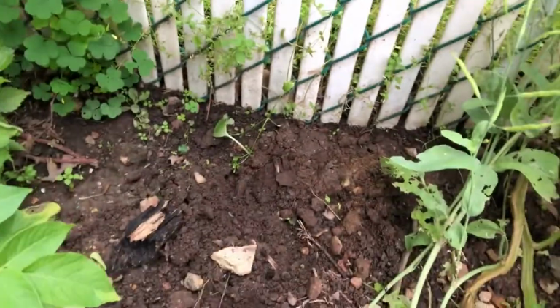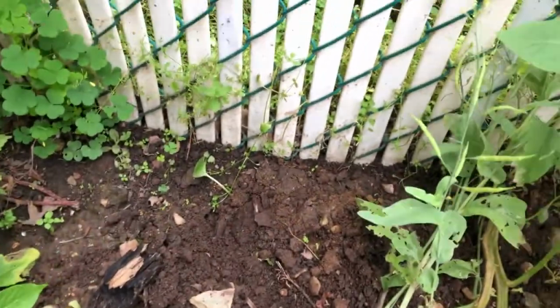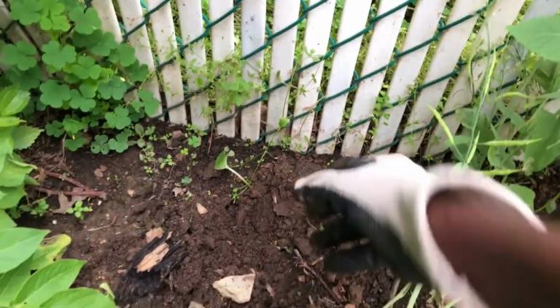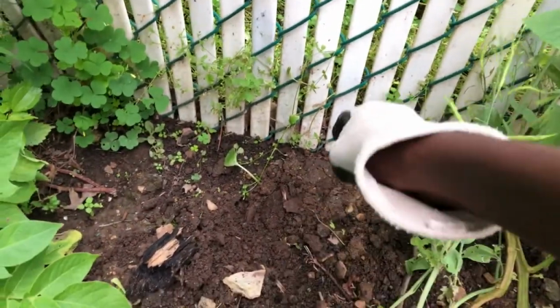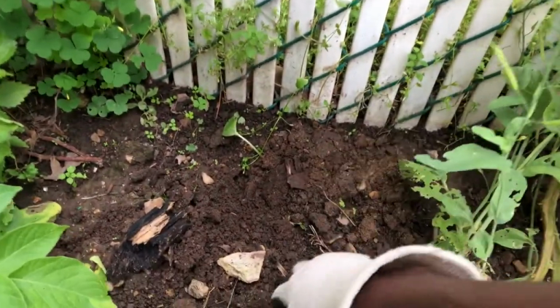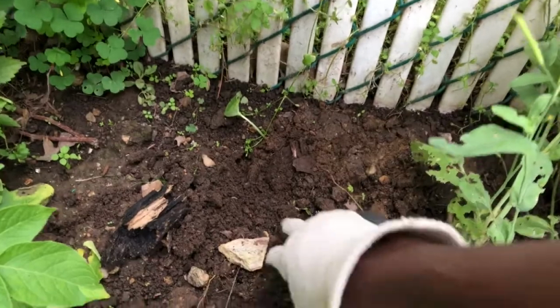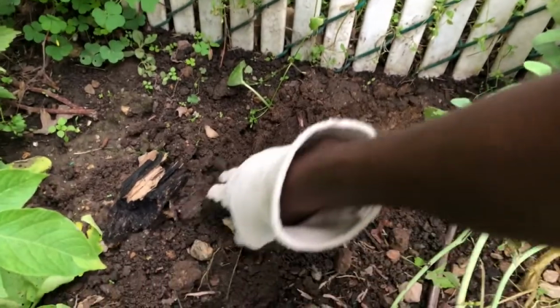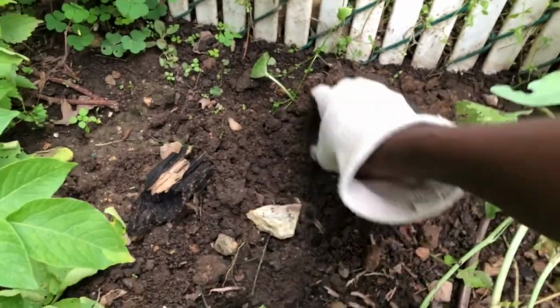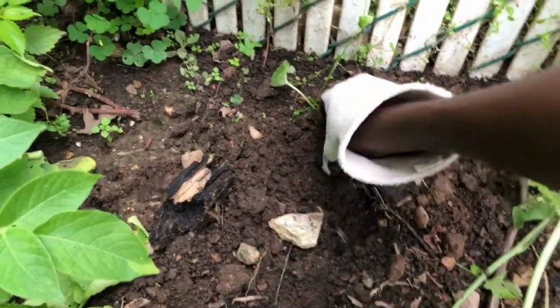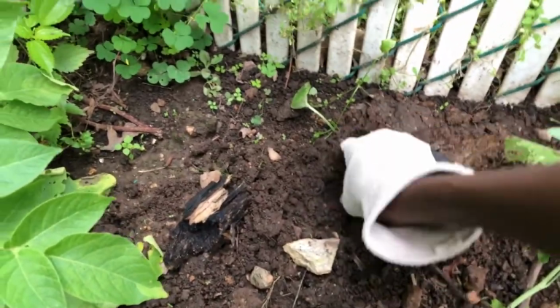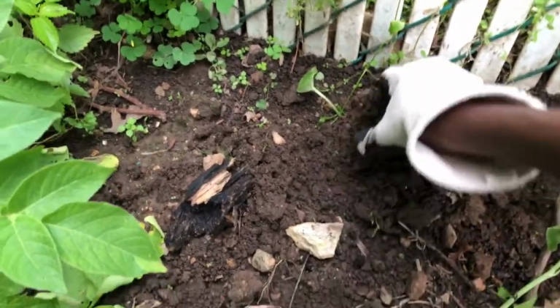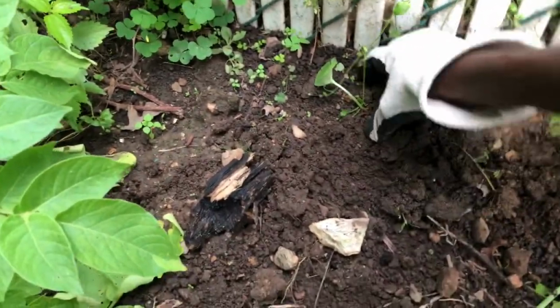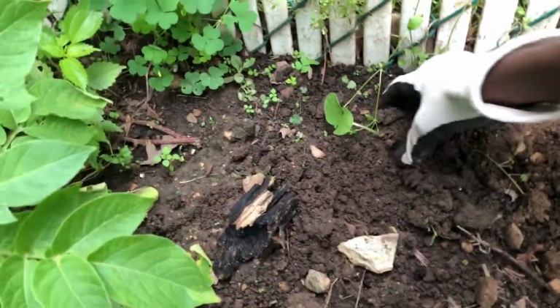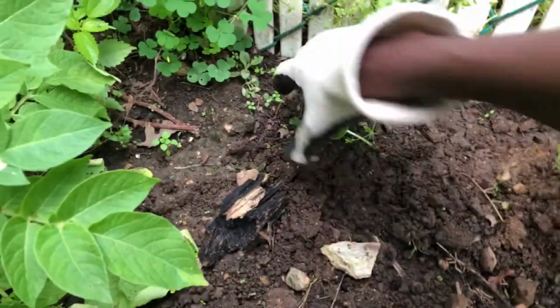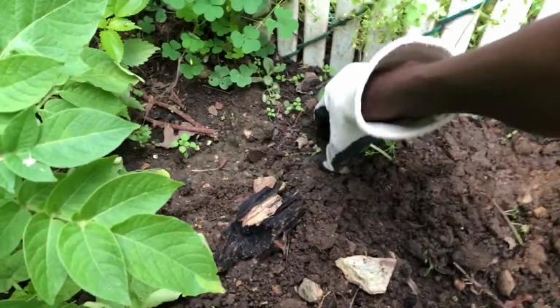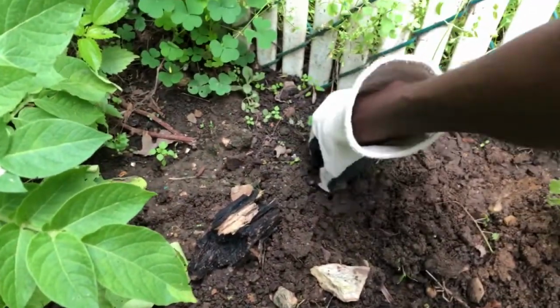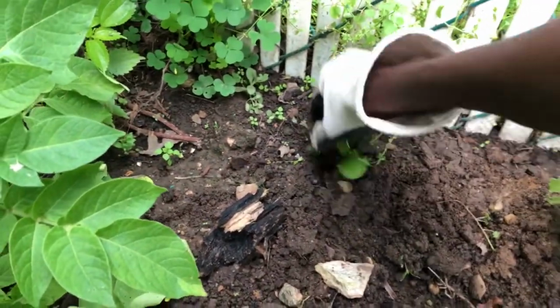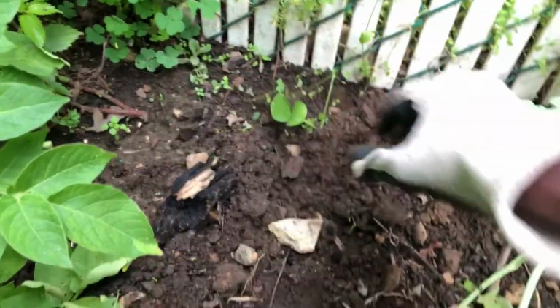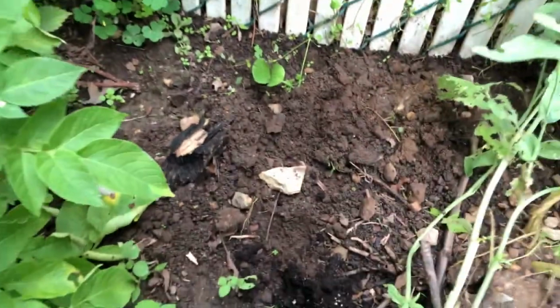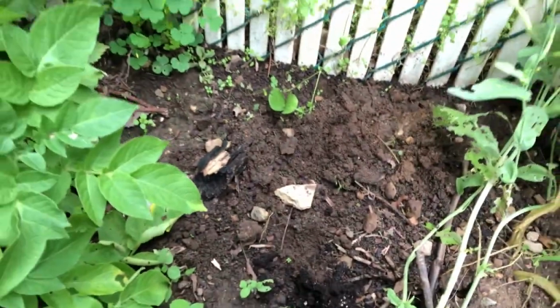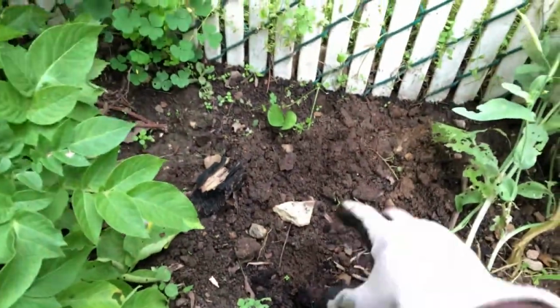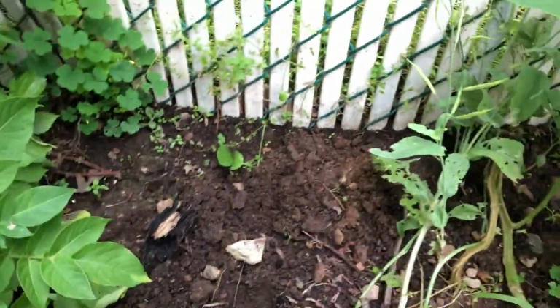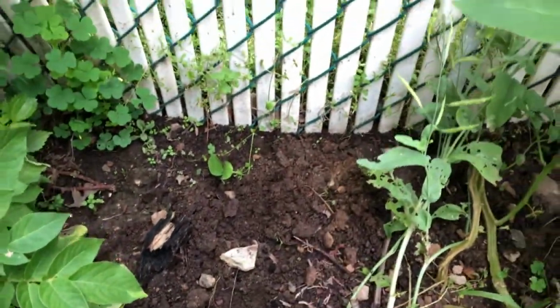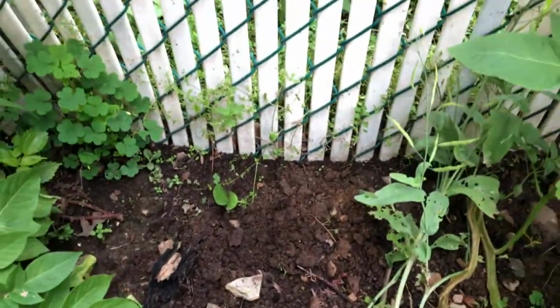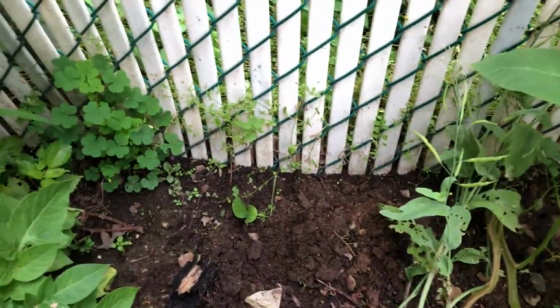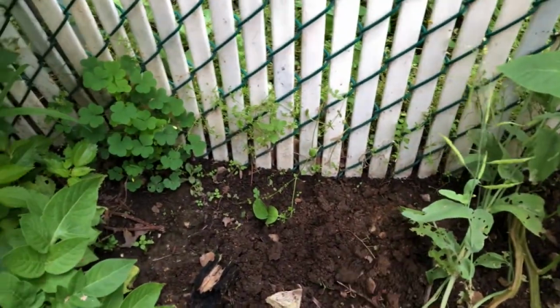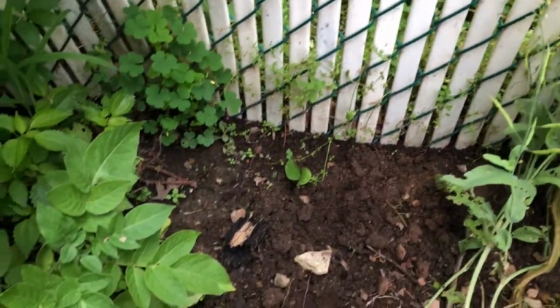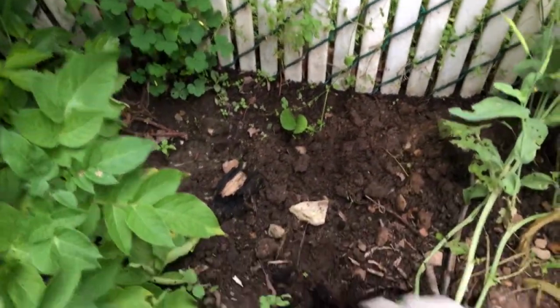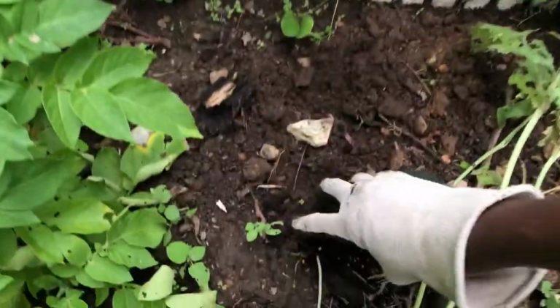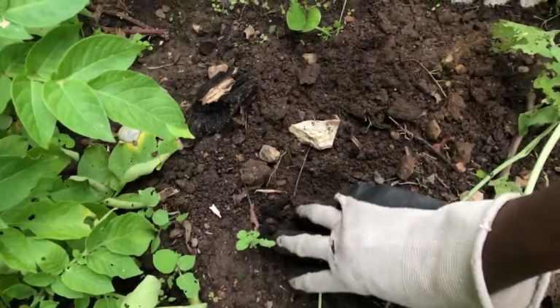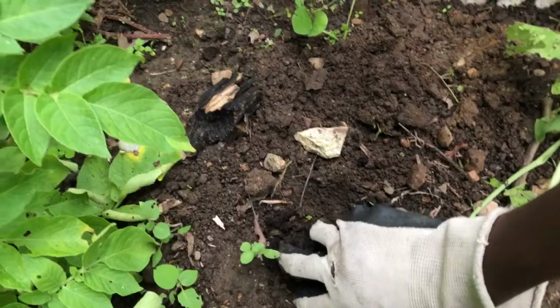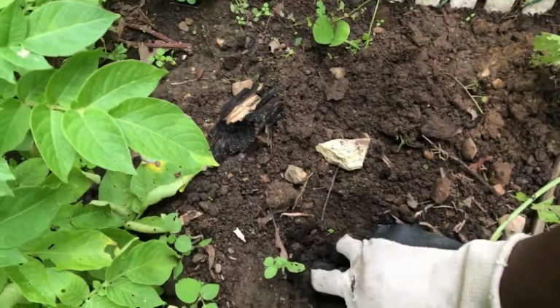Now once this is done, all I need to do is water it and maybe put a little bit of compost on the bottom of it, and we should be good to go.